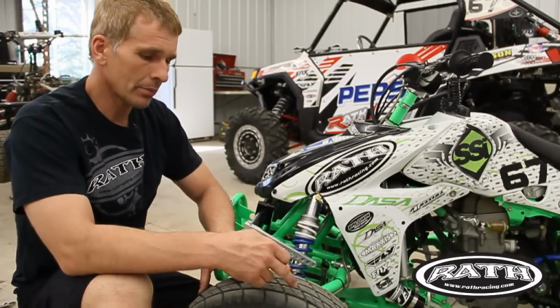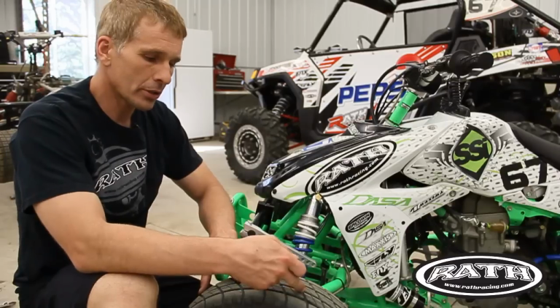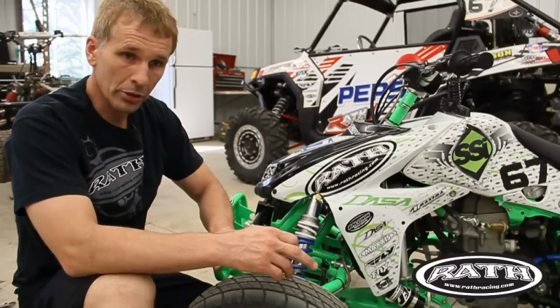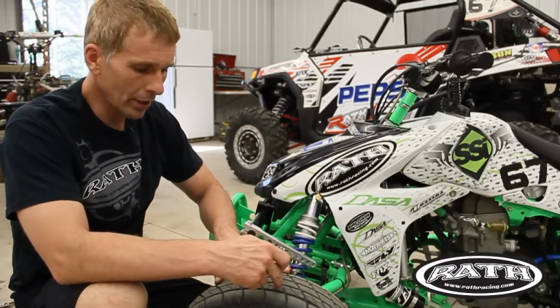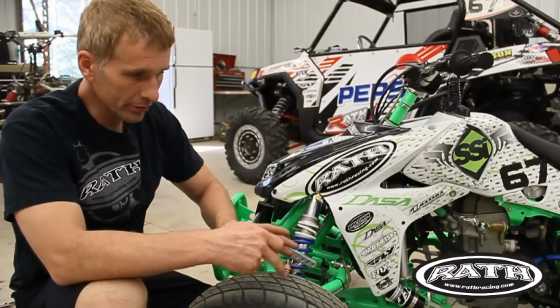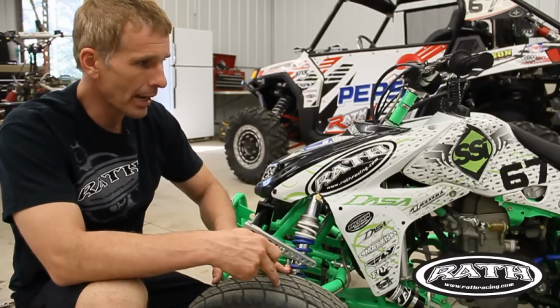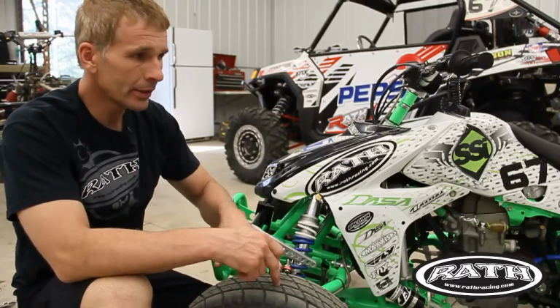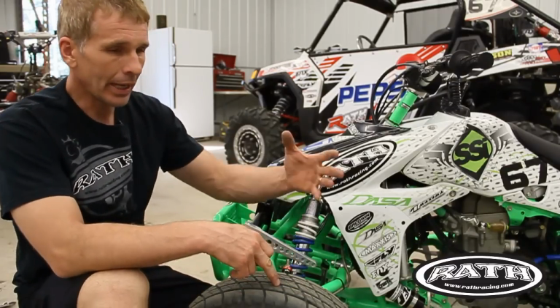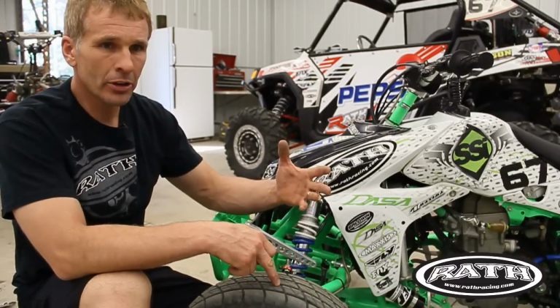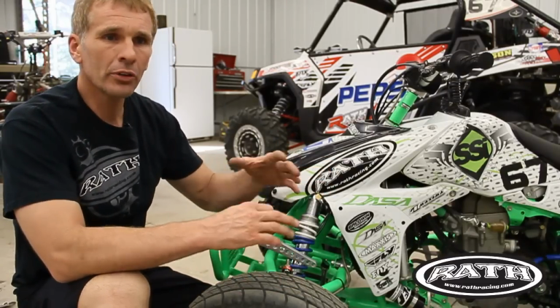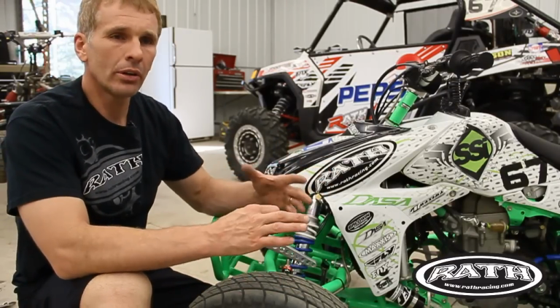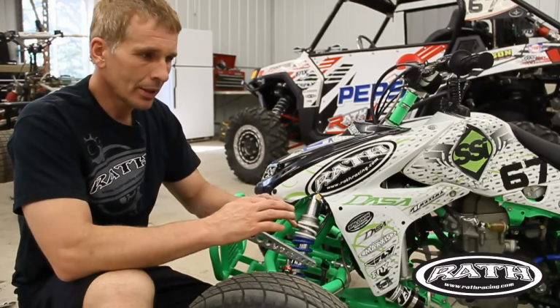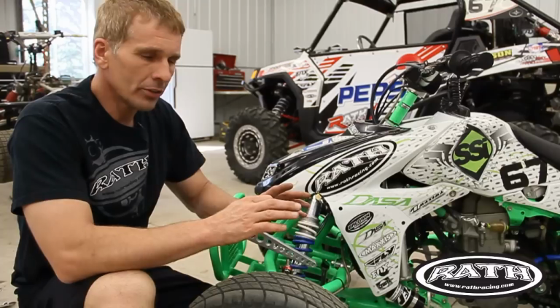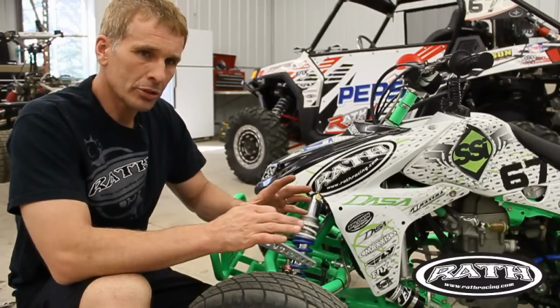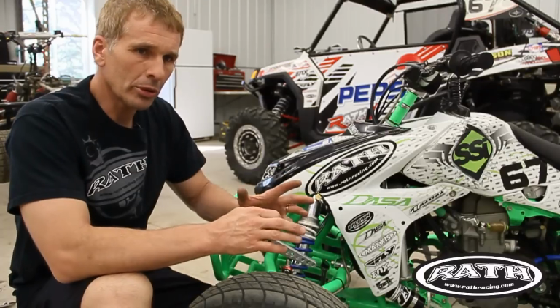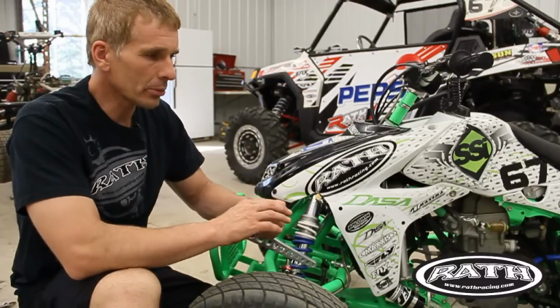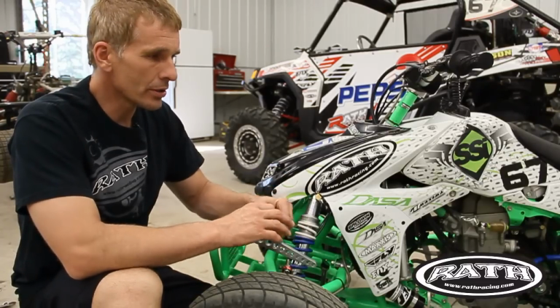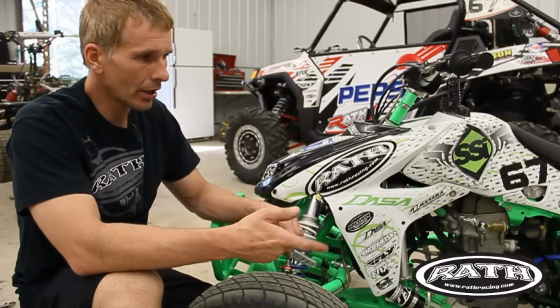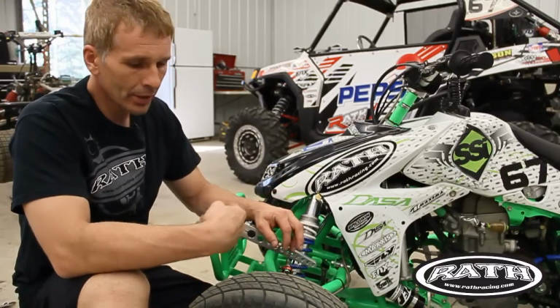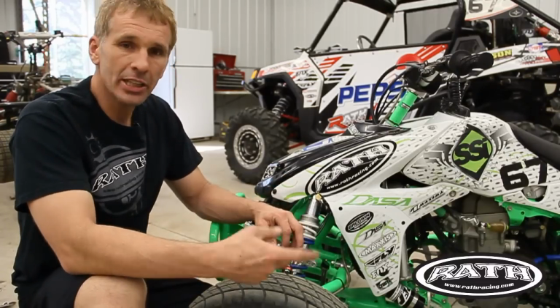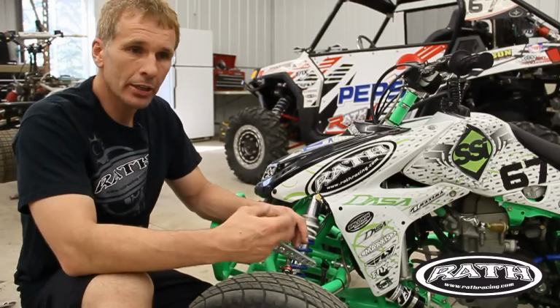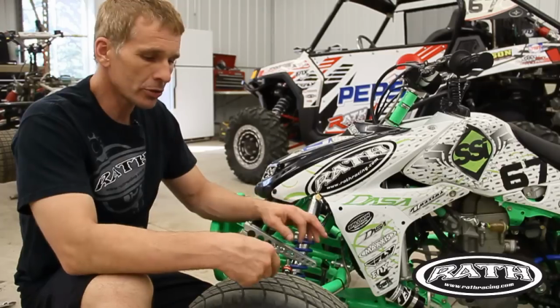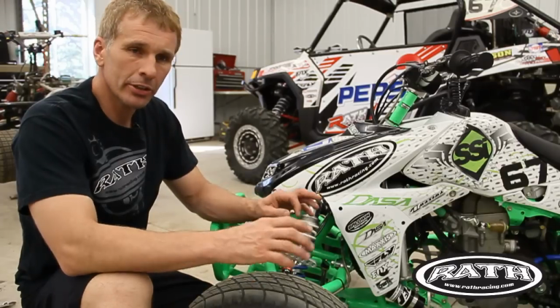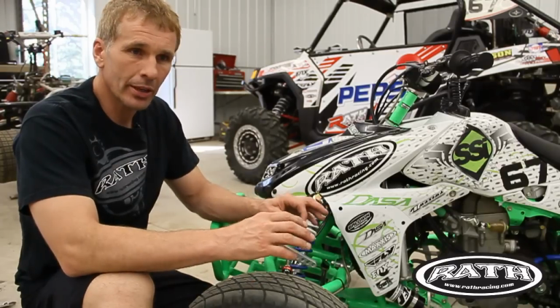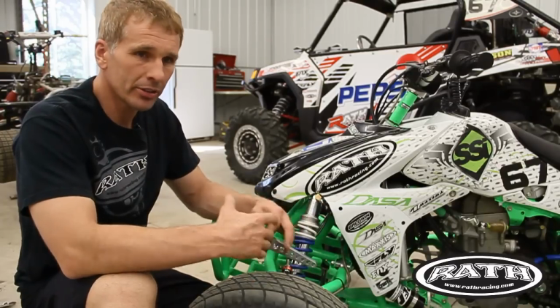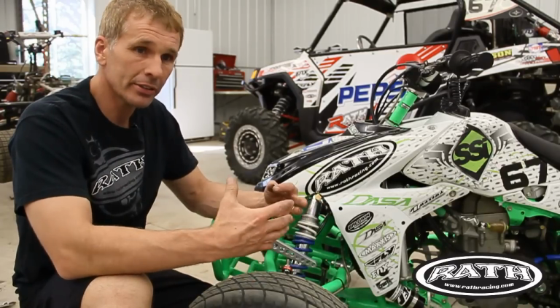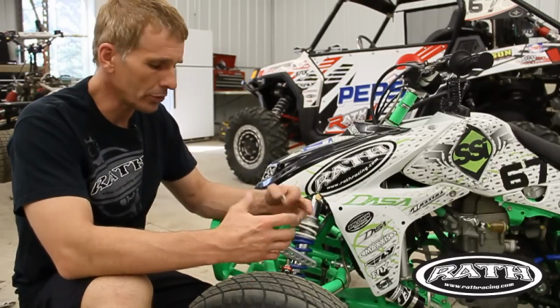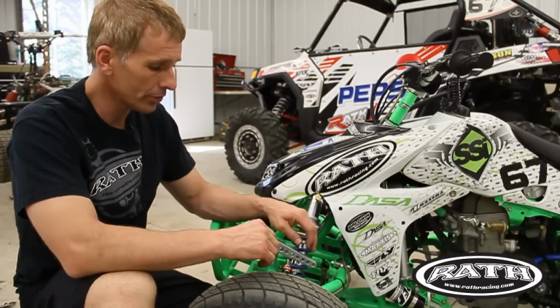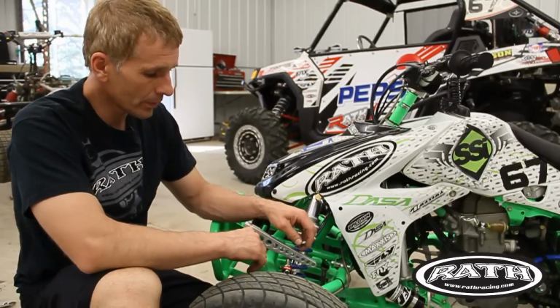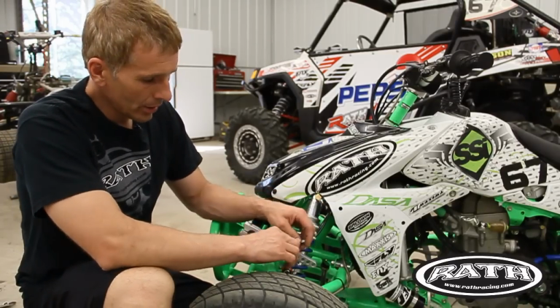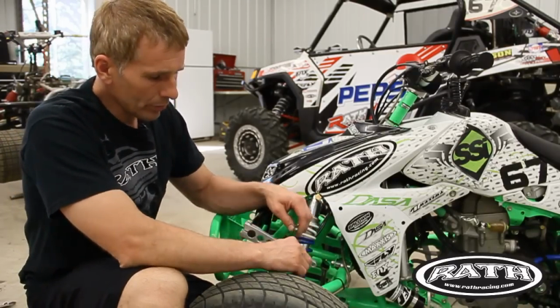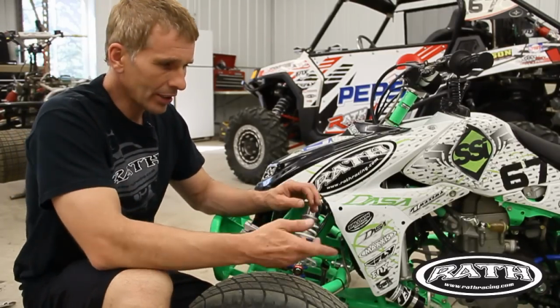Air the tires up to the pressure you want to run — 10 in the back, 8 in the front, whatever you normally run. I tape the tires and make sure the tires are the same diameter, because that affects what we're doing here.